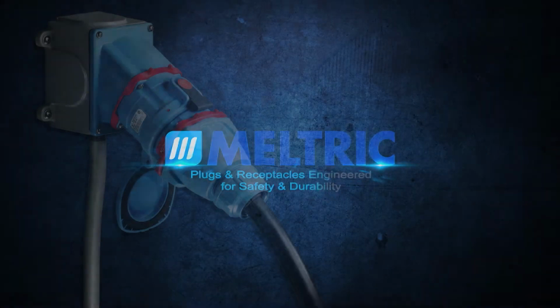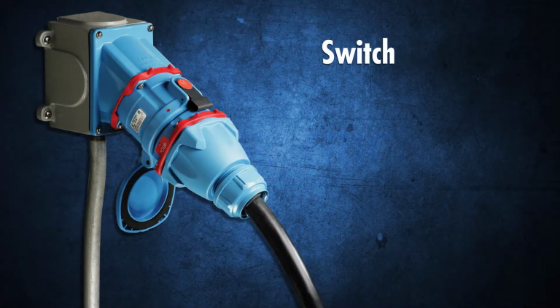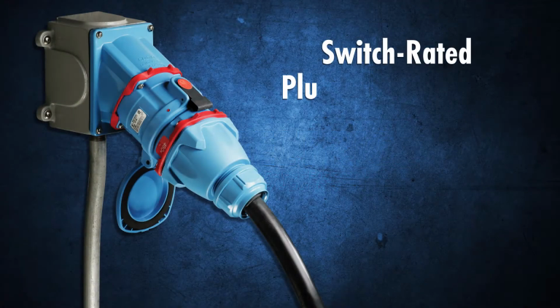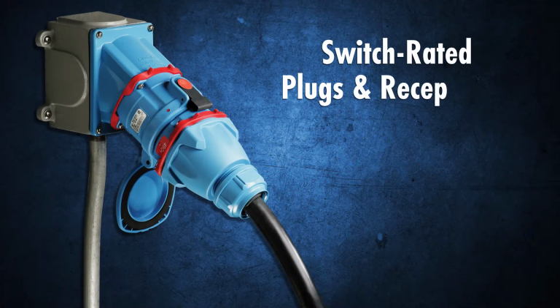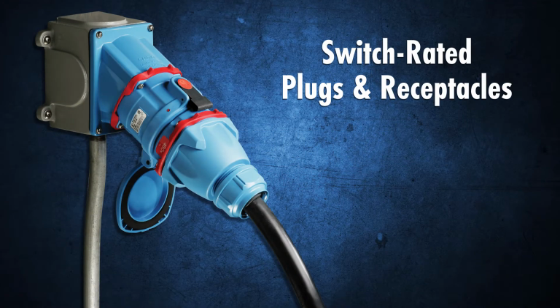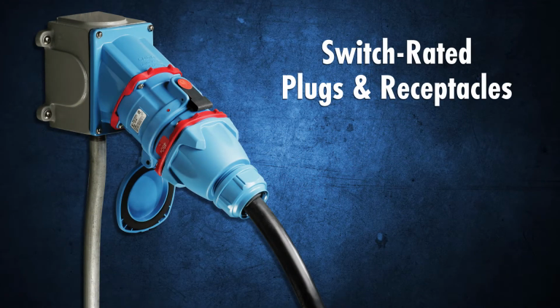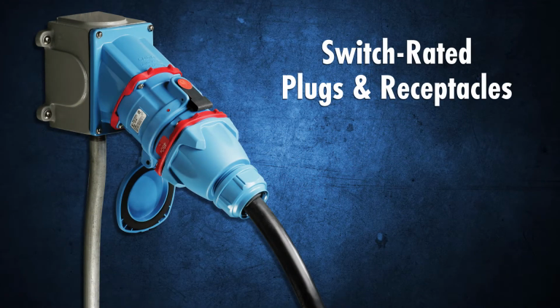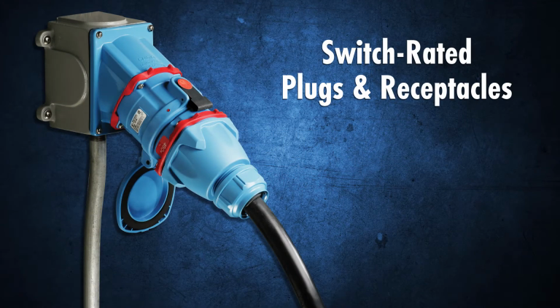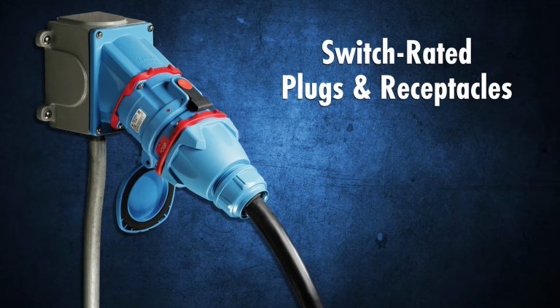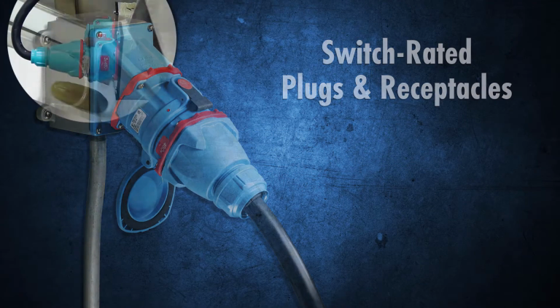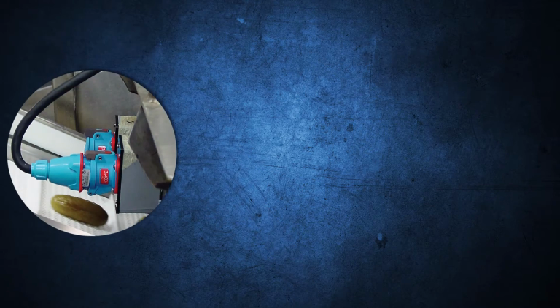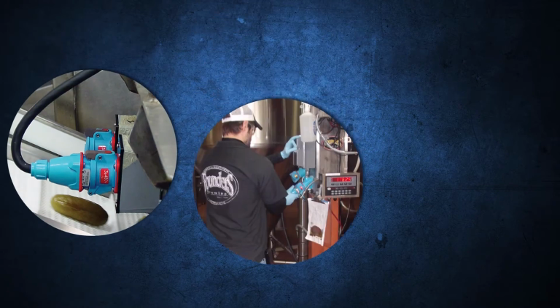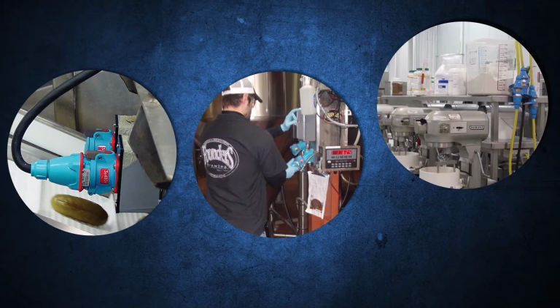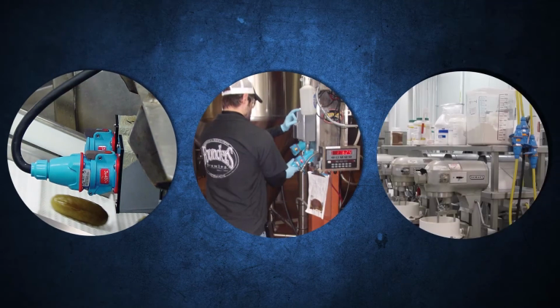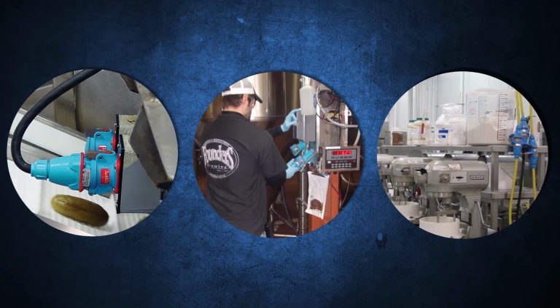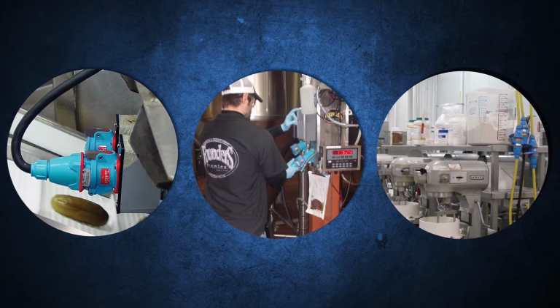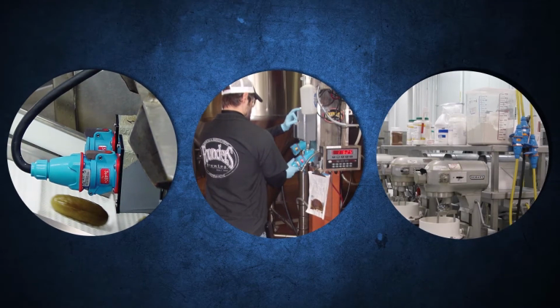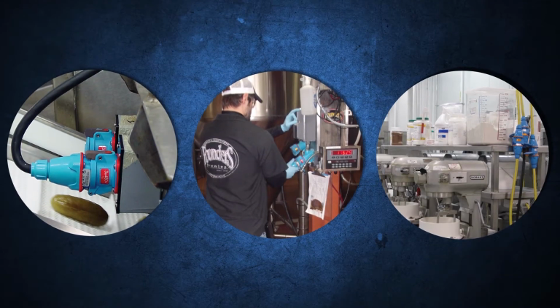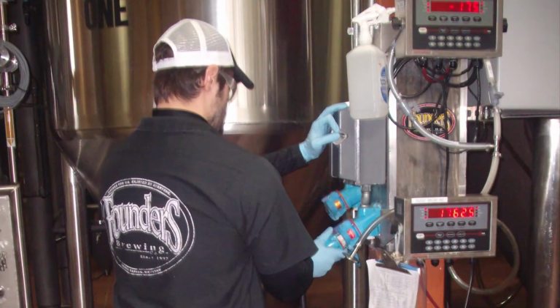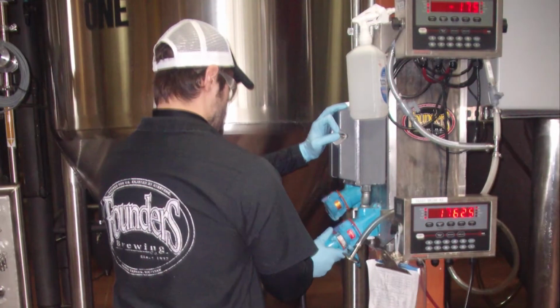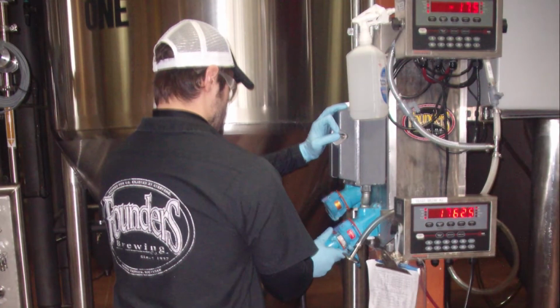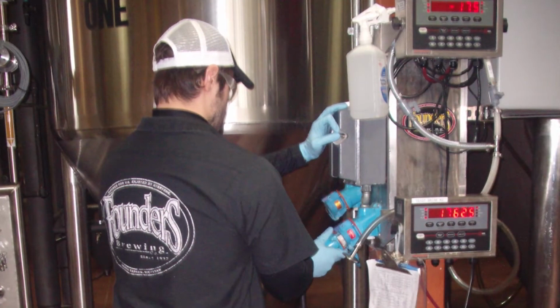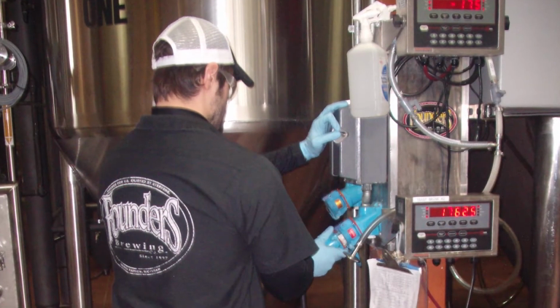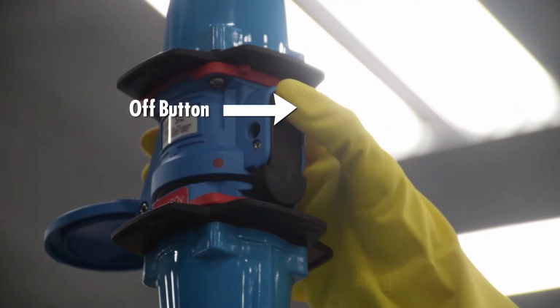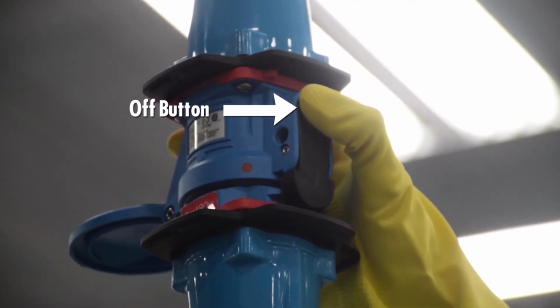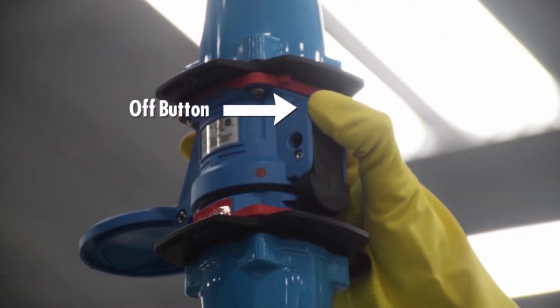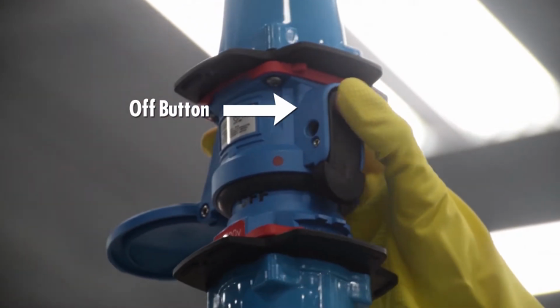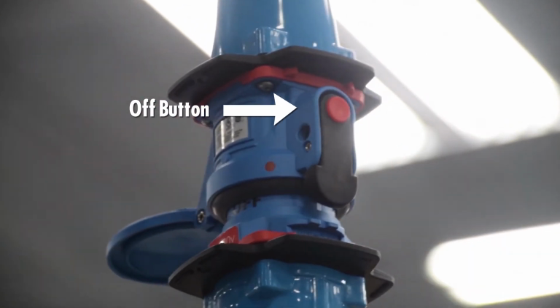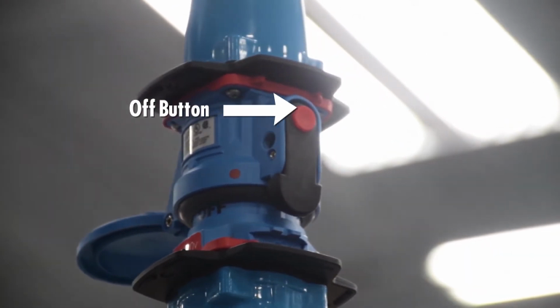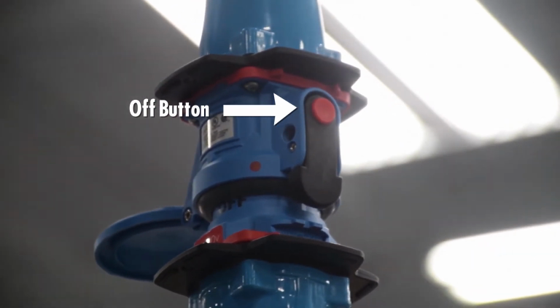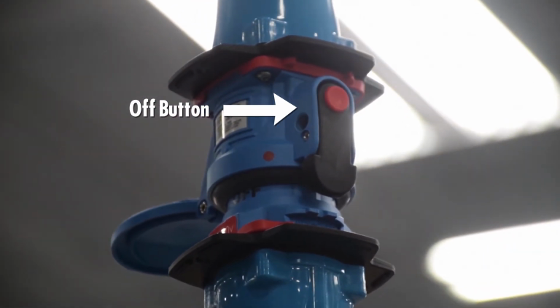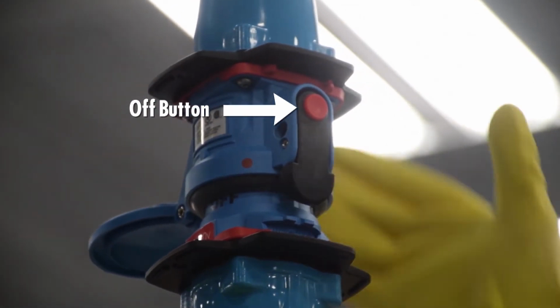Meltrix switch rated plugs and receptacles are the superior choice for electrical connections in food and beverage plants. They are safe to make and break under load, so qualified workers can quickly de-energize food production equipment, even while wearing gloves.